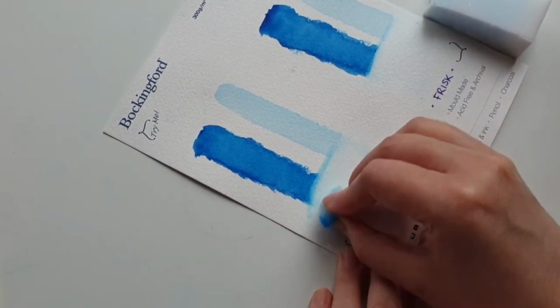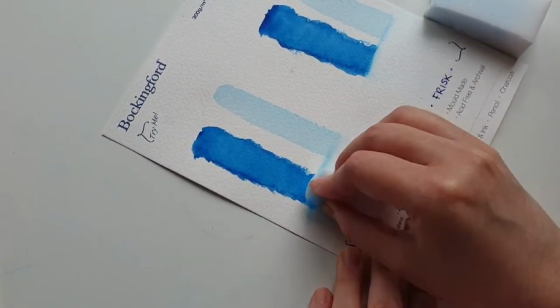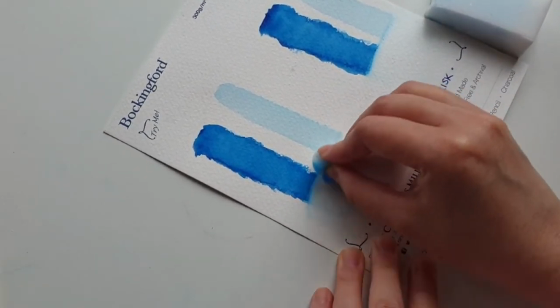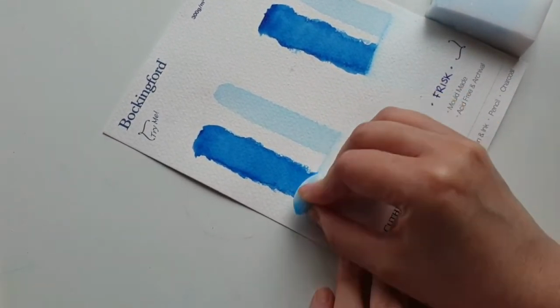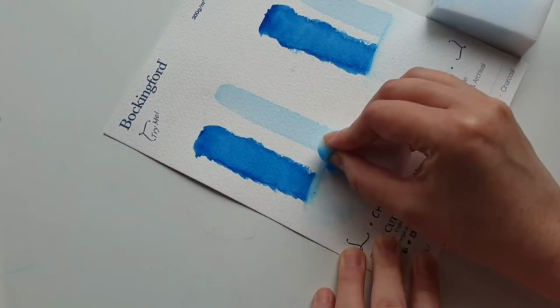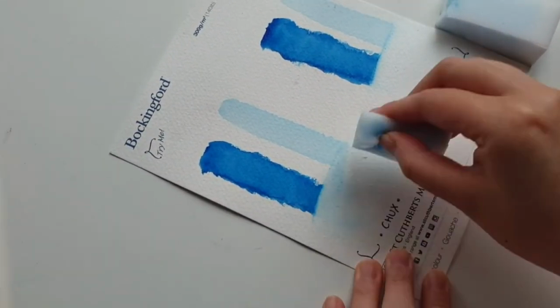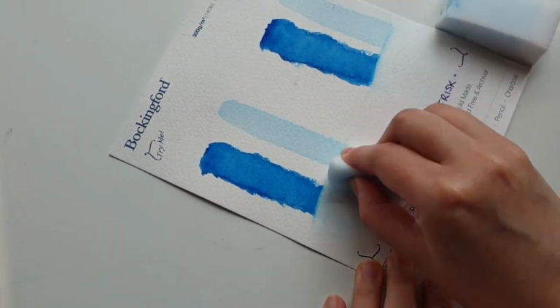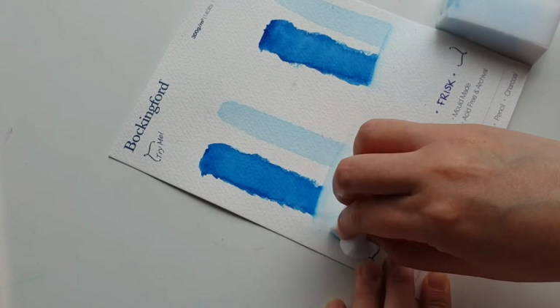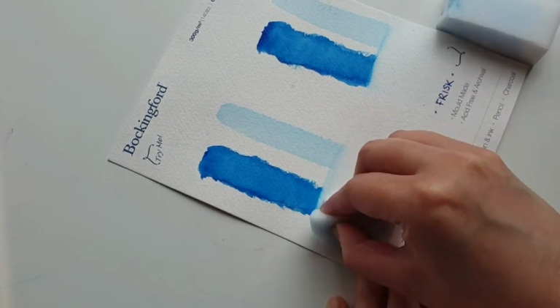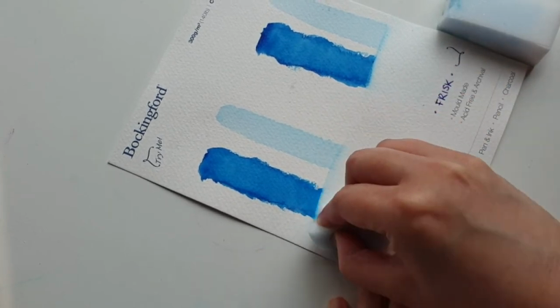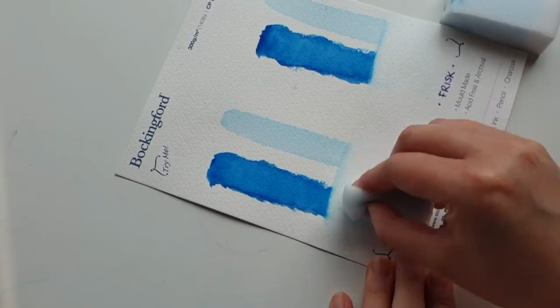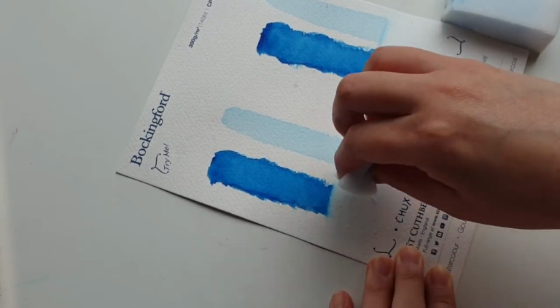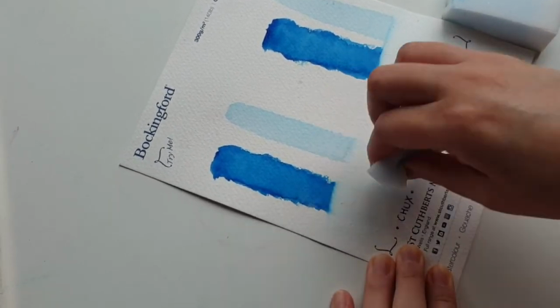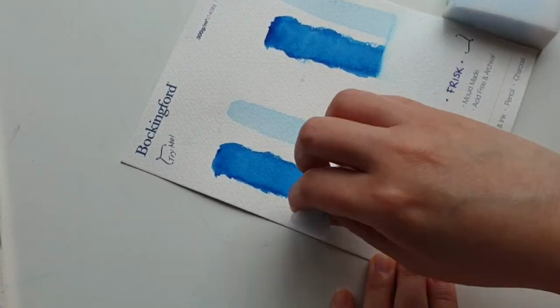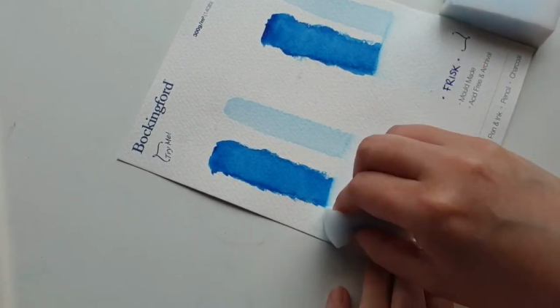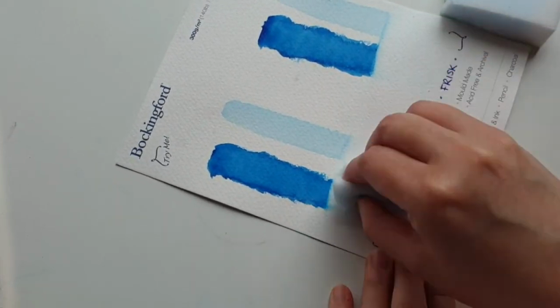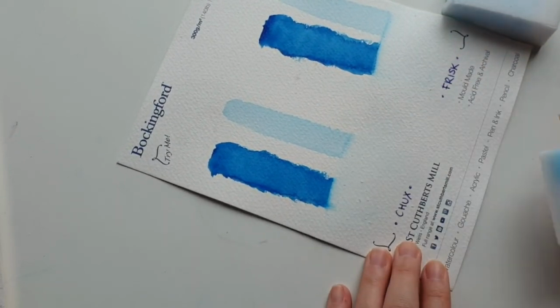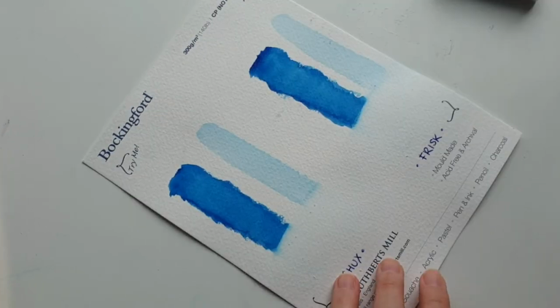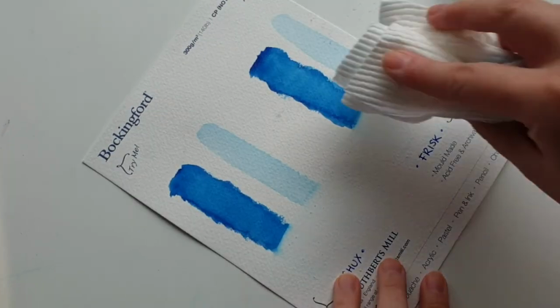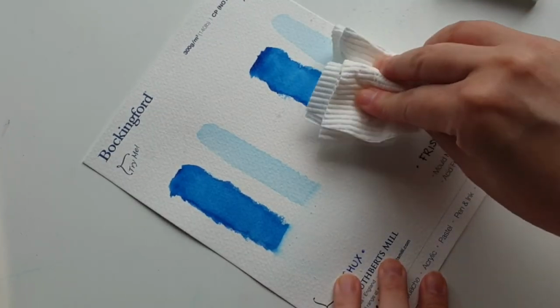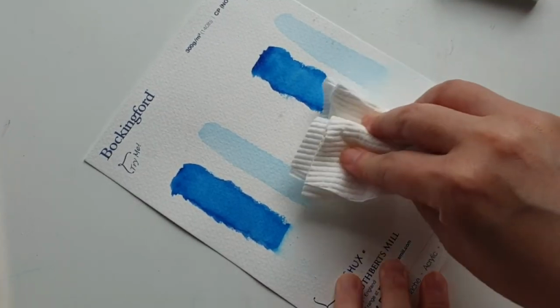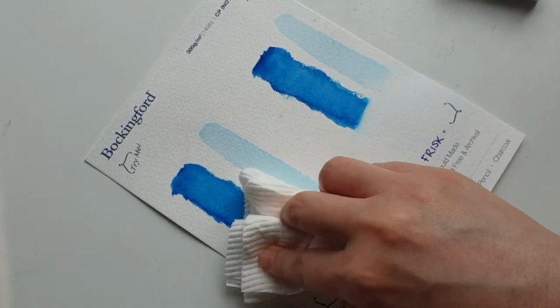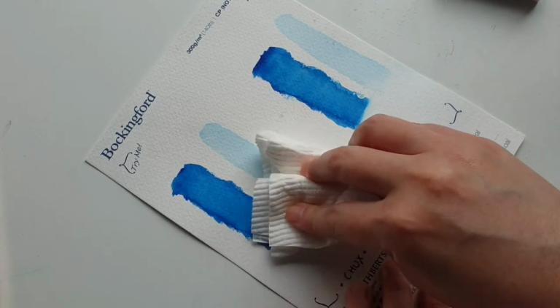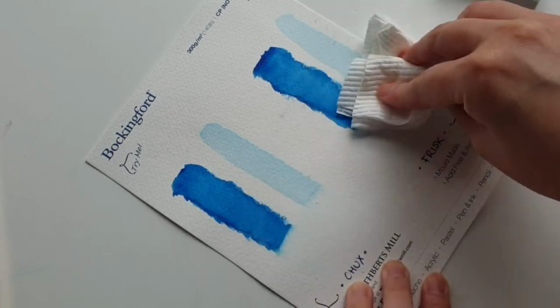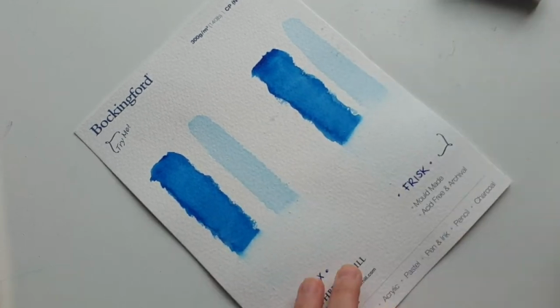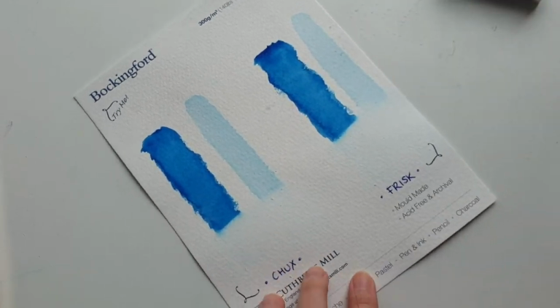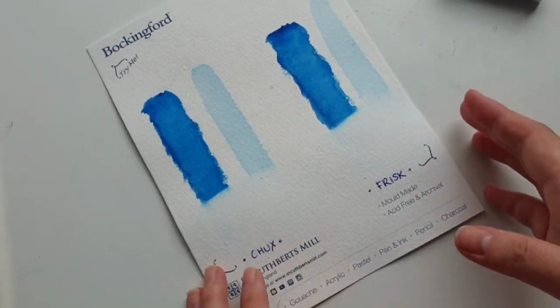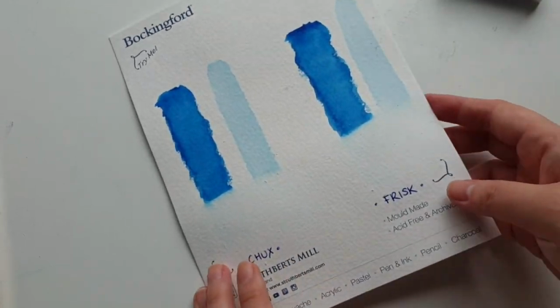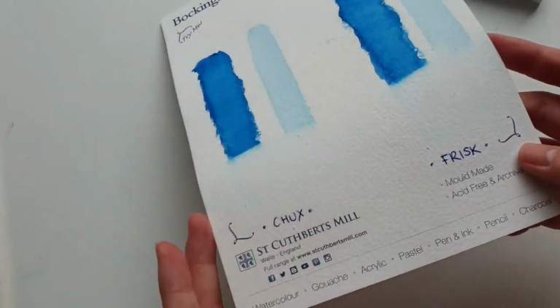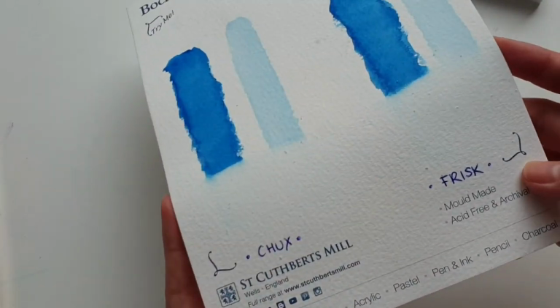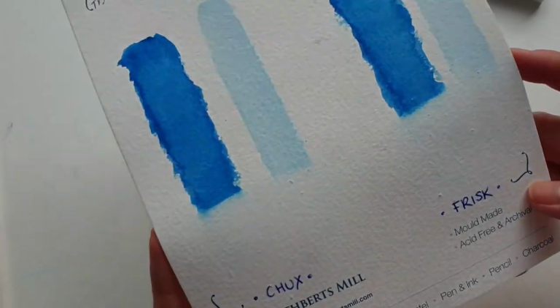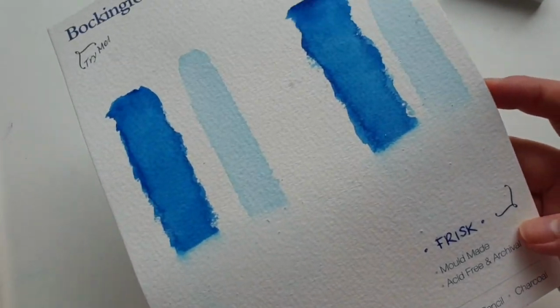I'm actually quite excited to say that I would not be able to tell the difference between these two products personally if I didn't know which one was which, in terms of both how they feel as well as how they perform.